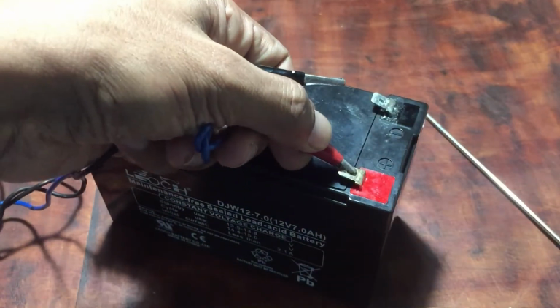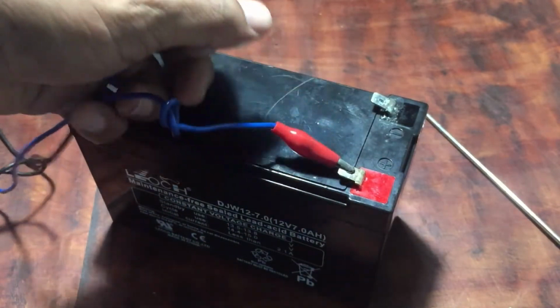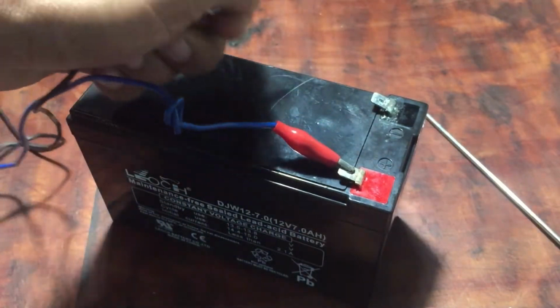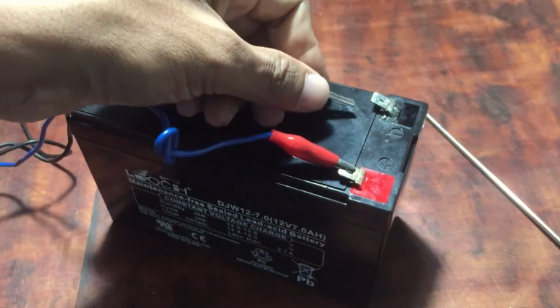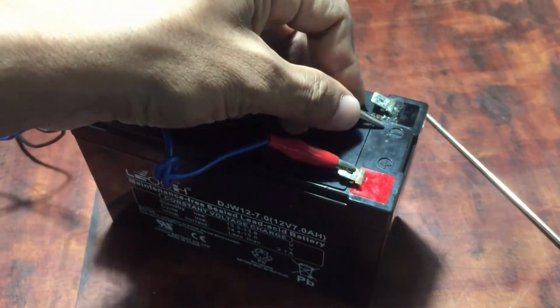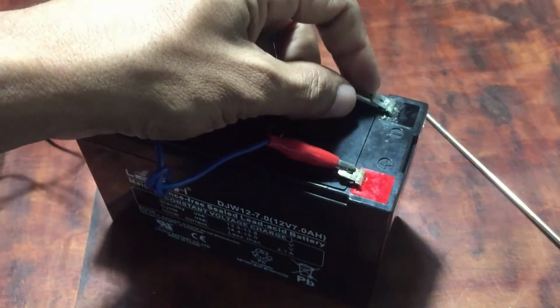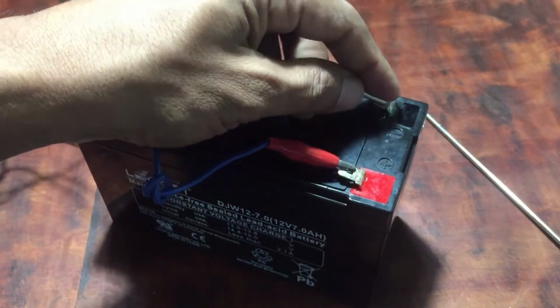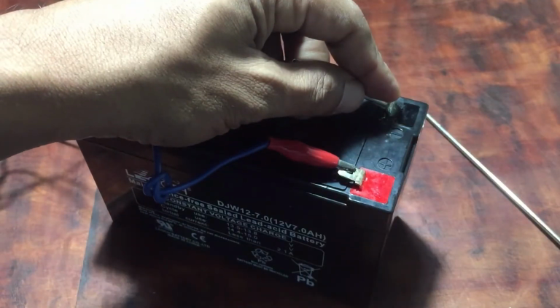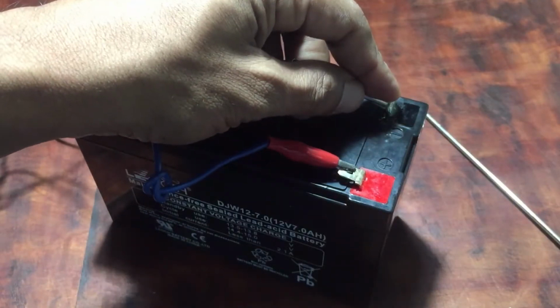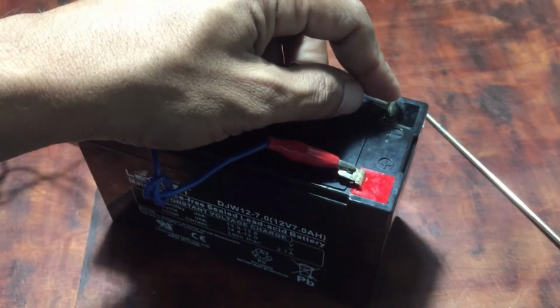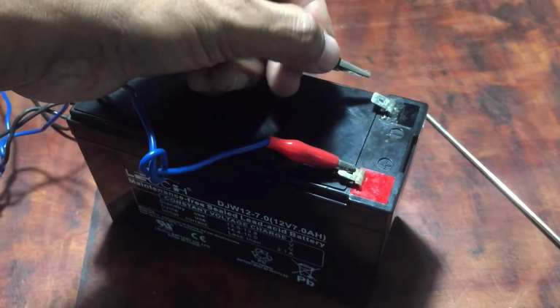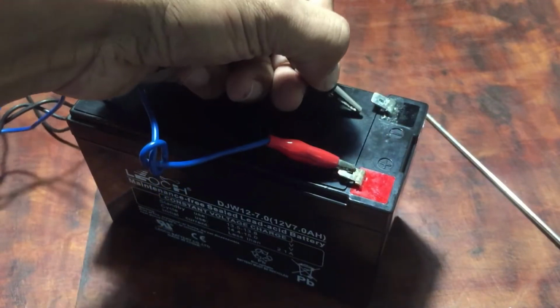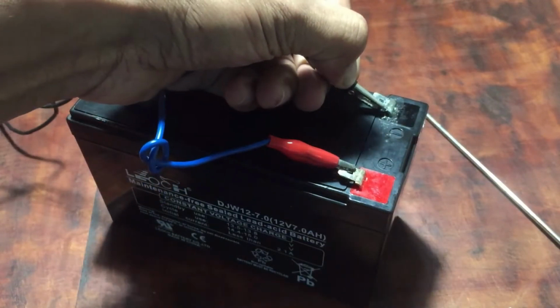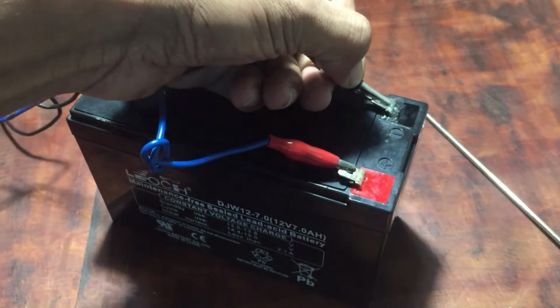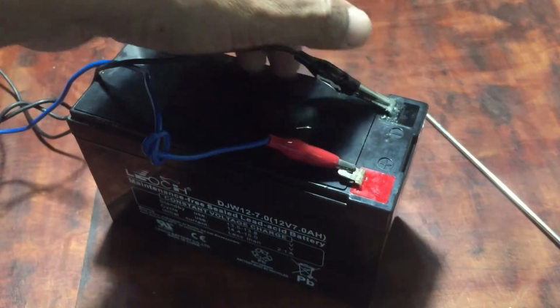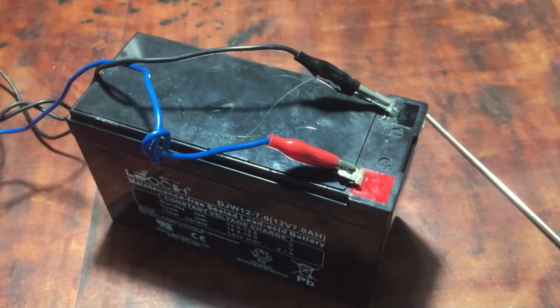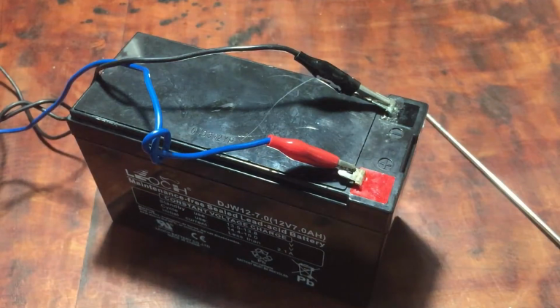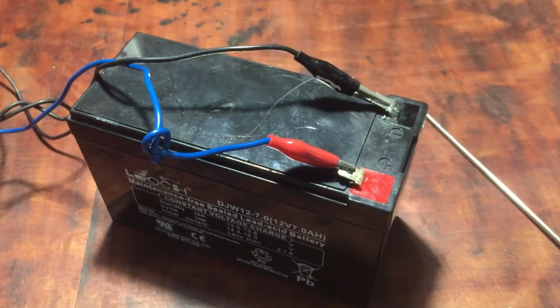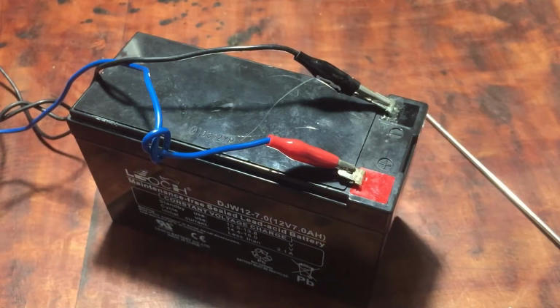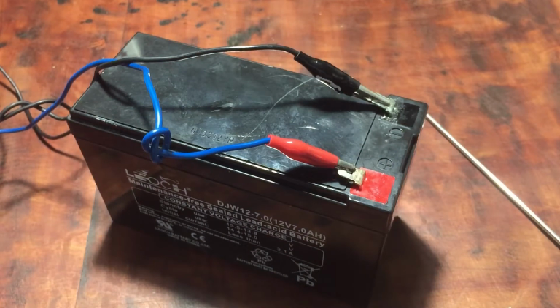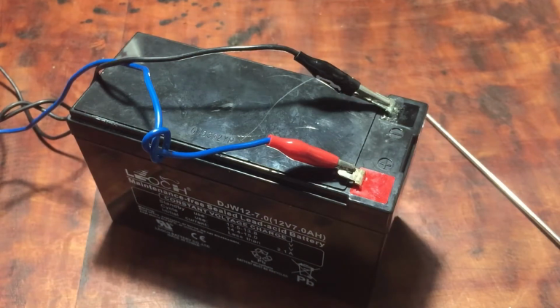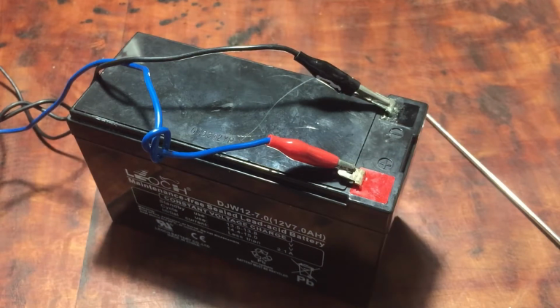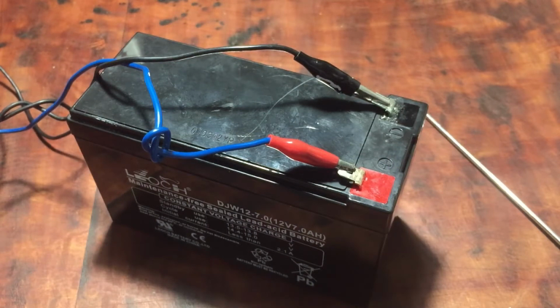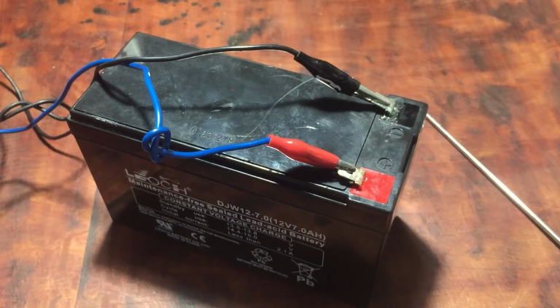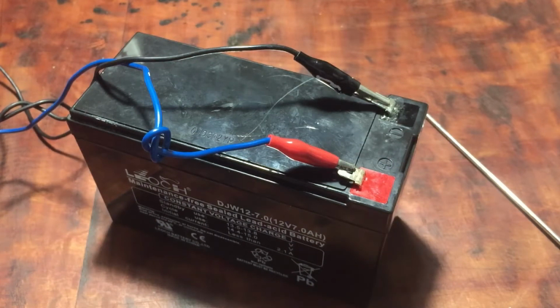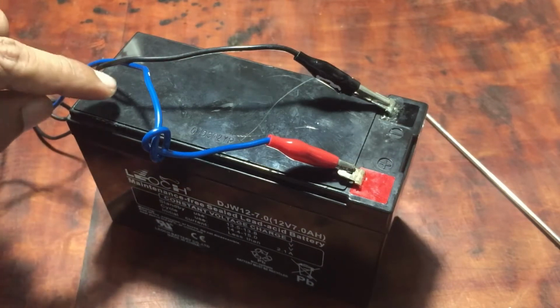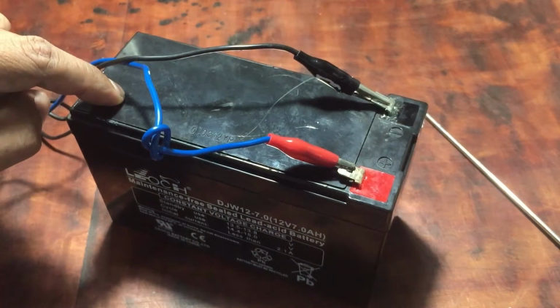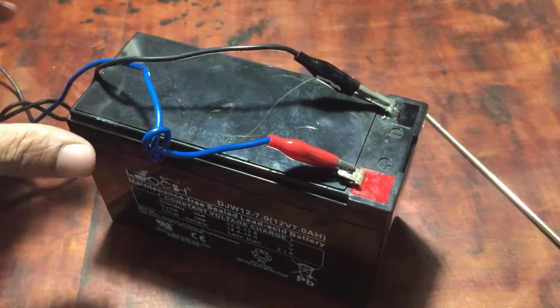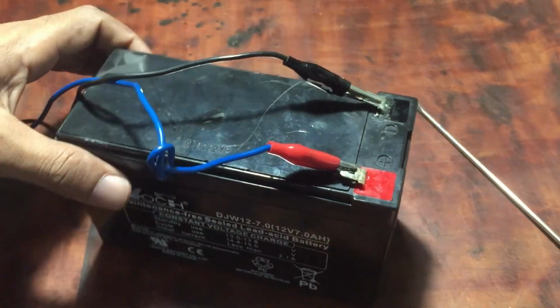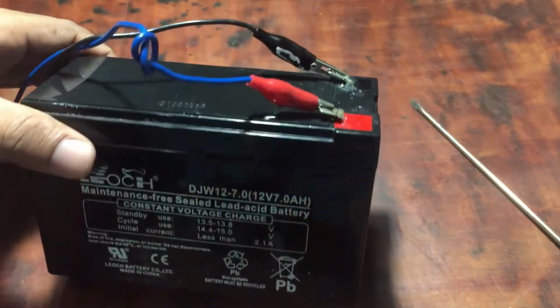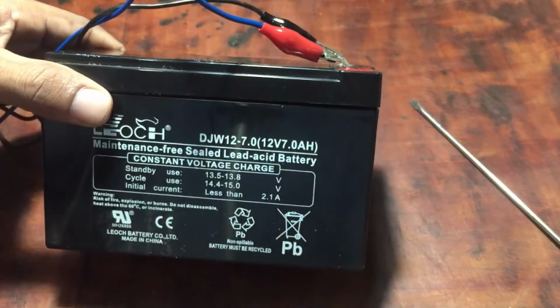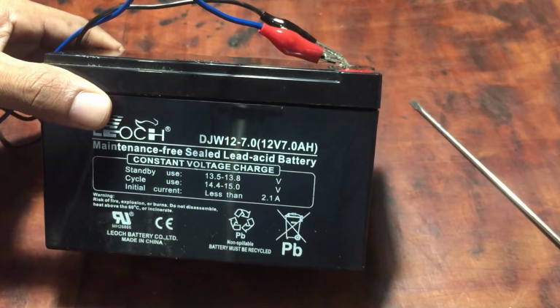Increase your charge voltage to 15 volts and tune the ampere level to 500 milliamps. Connect the wires to the battery and switch on the power supply. Keep charging for at least 4 hours.